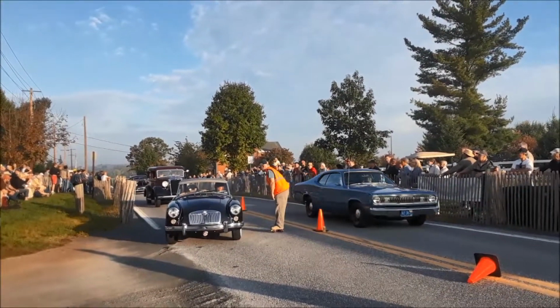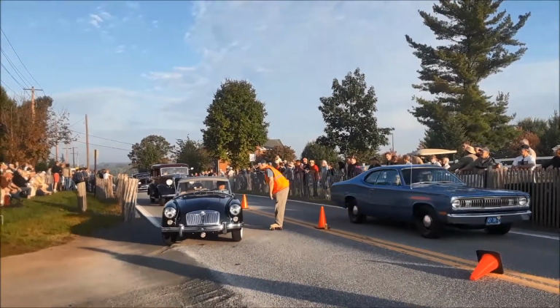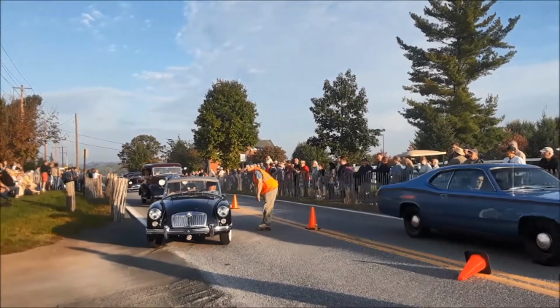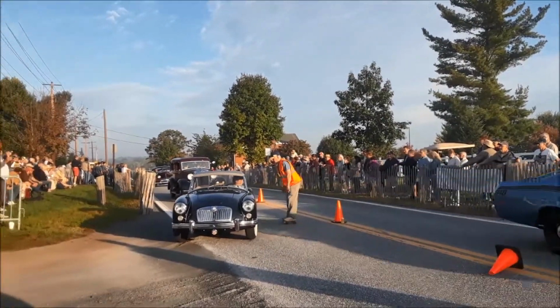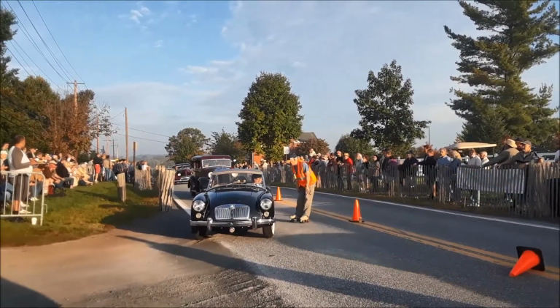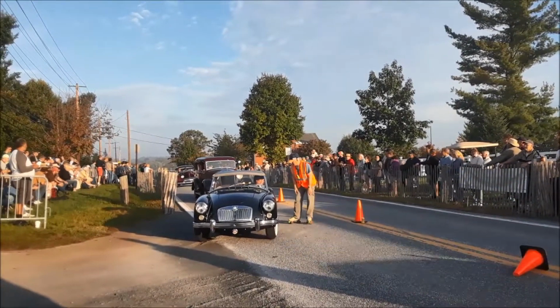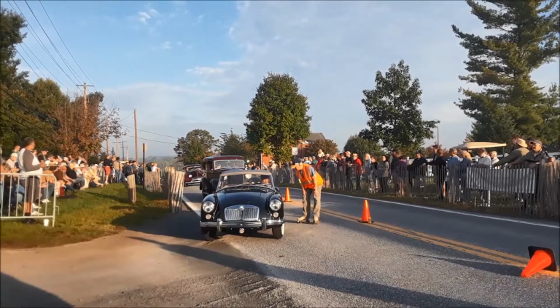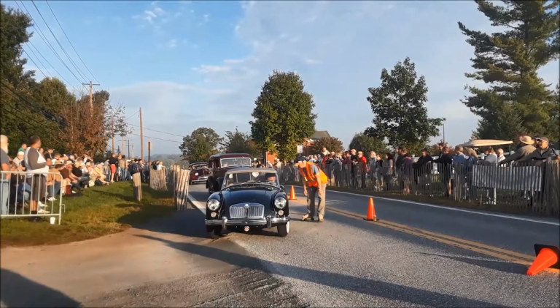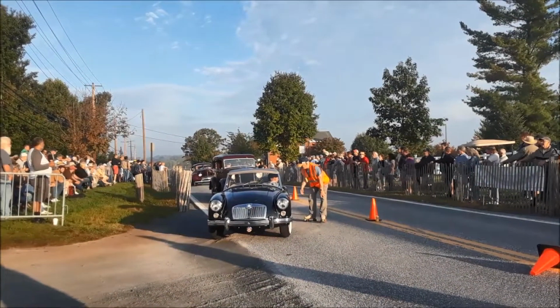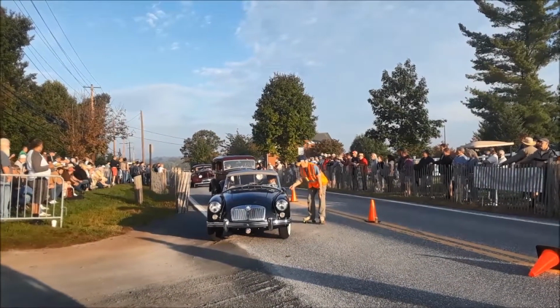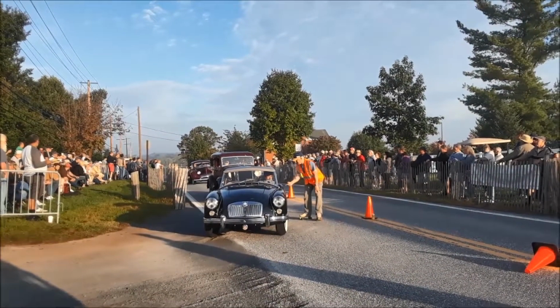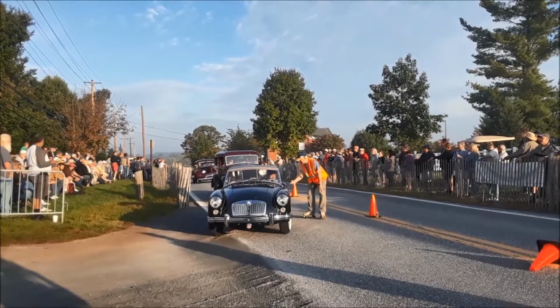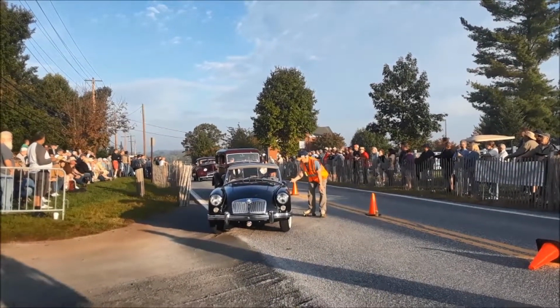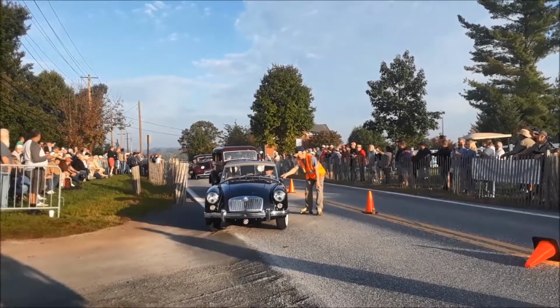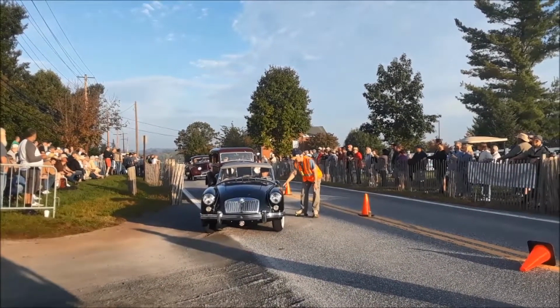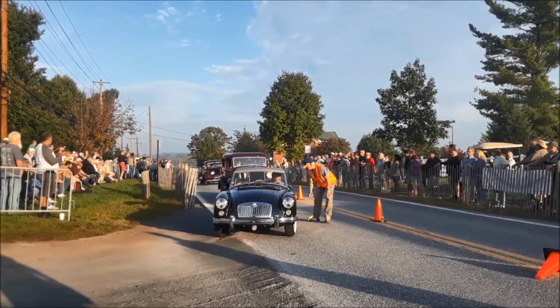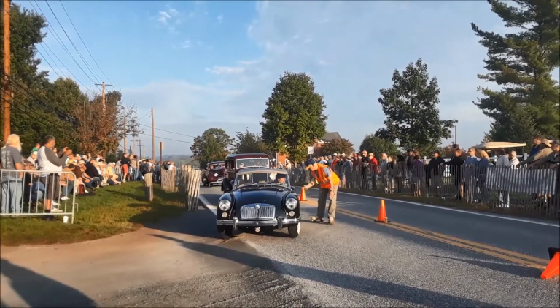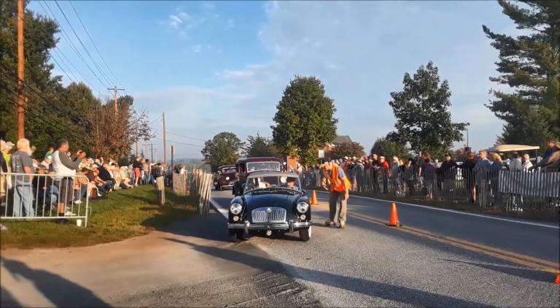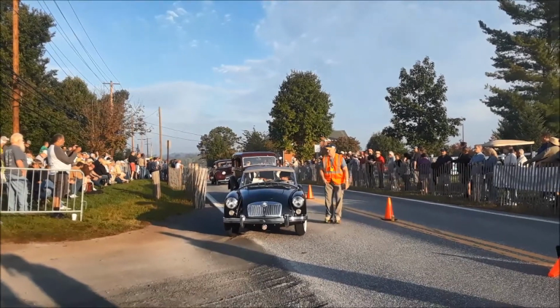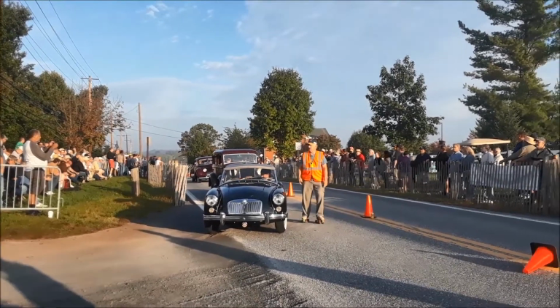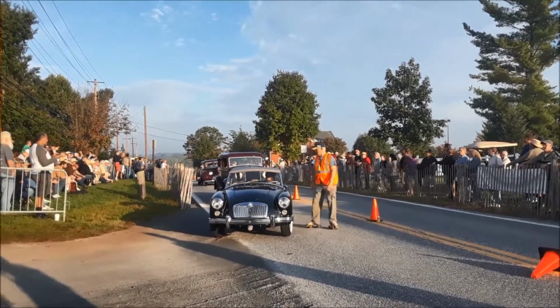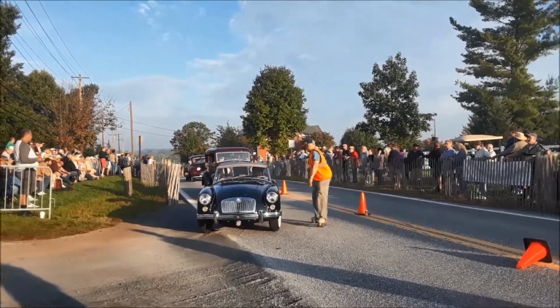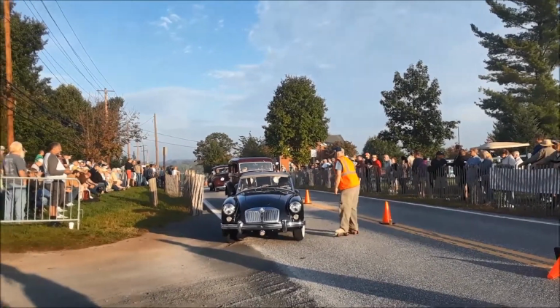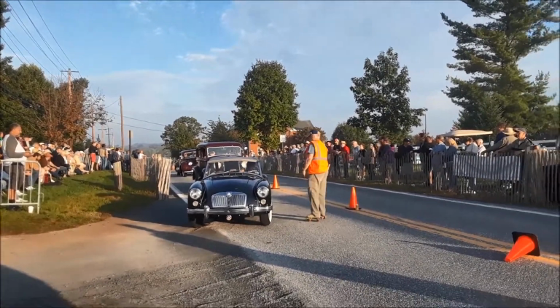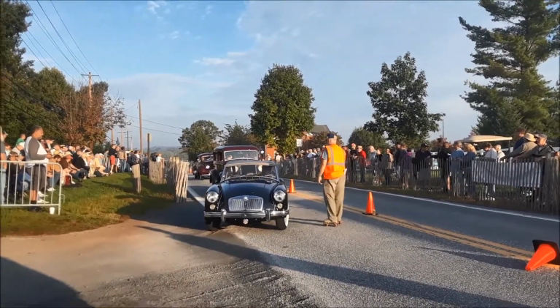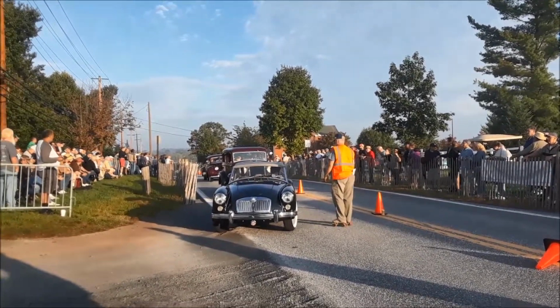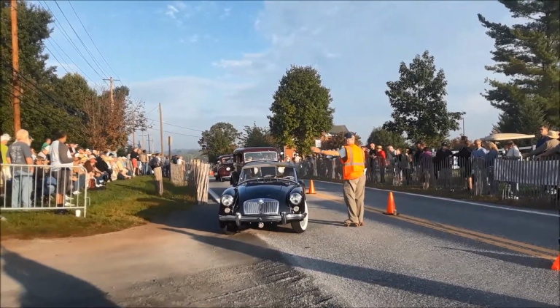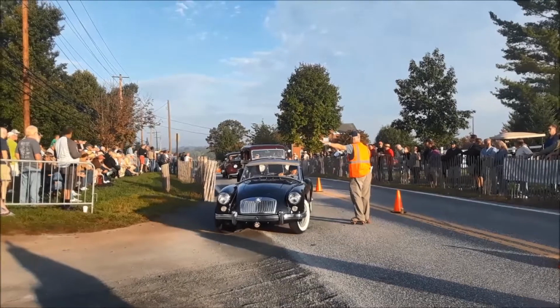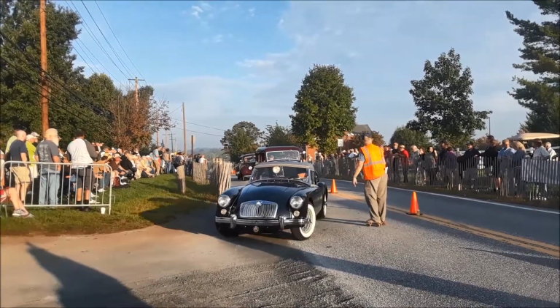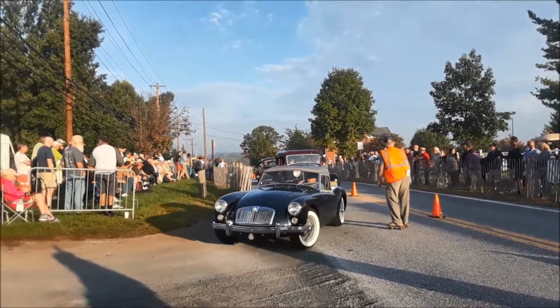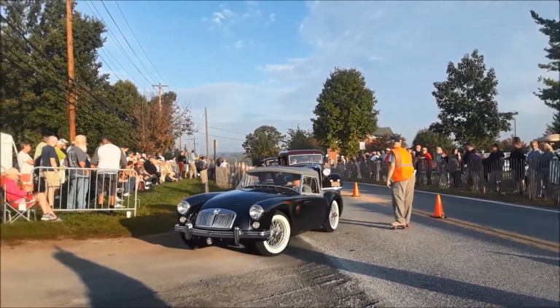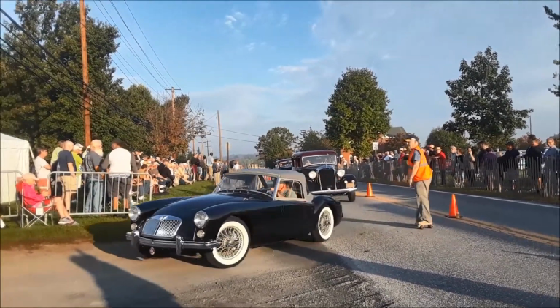A little Duster, MGA. Of course, I have a thing for MGs, as you all know. But then again, I have a thing for many cars. What can I say? I'm a gearhead, folks.